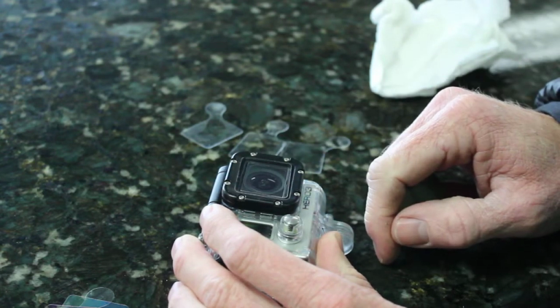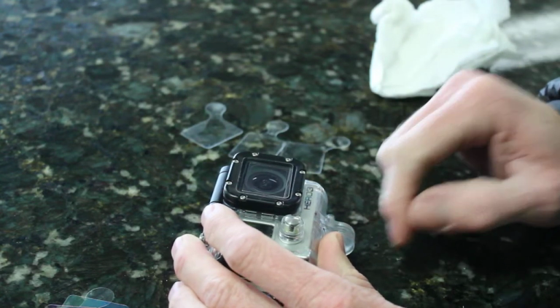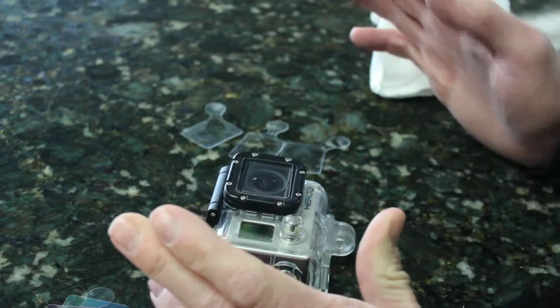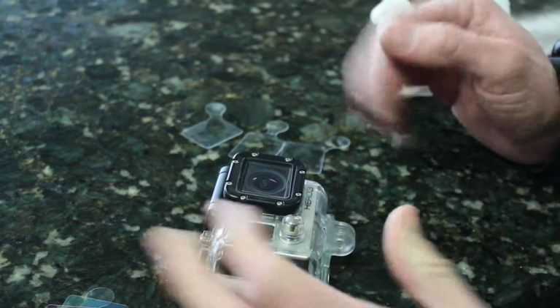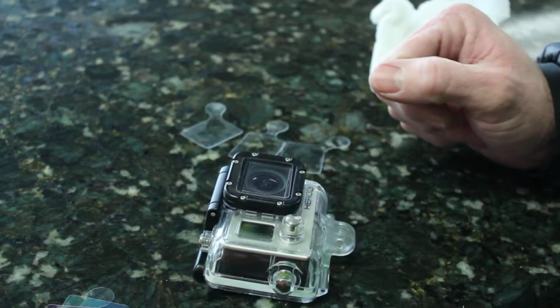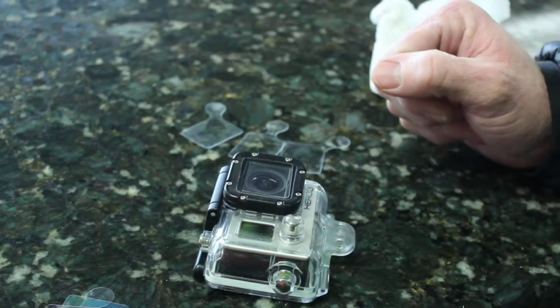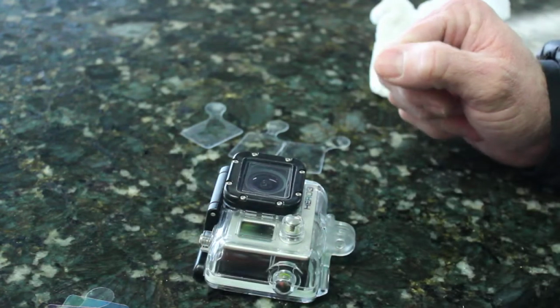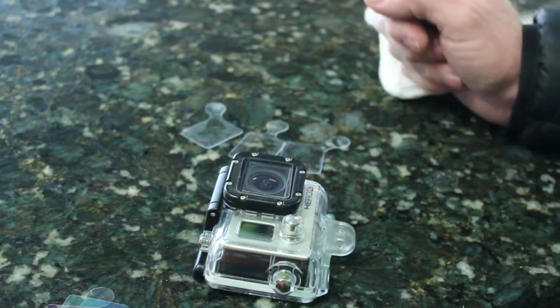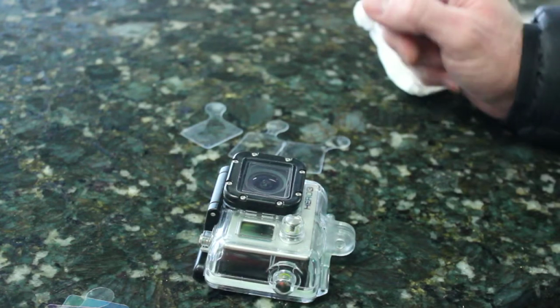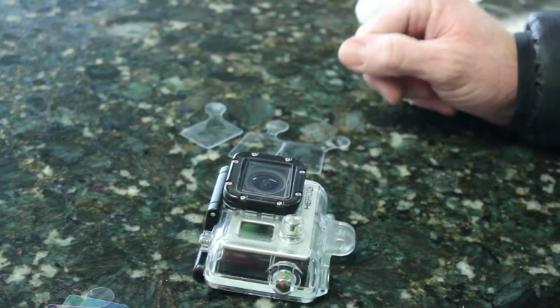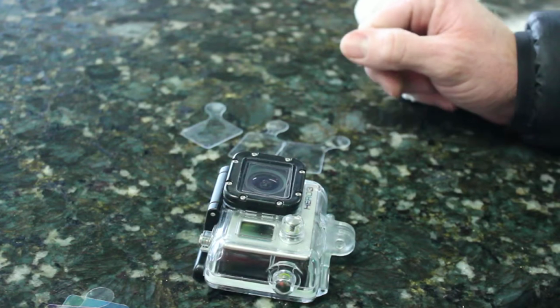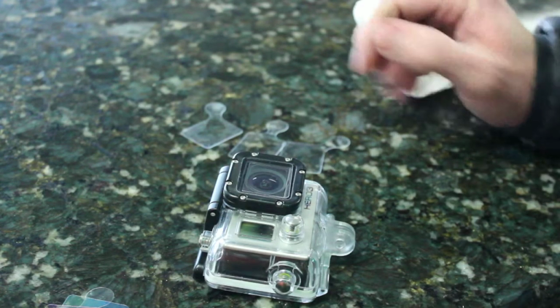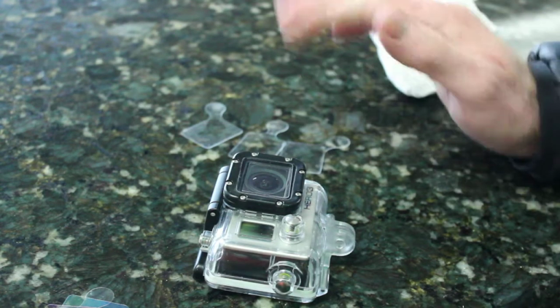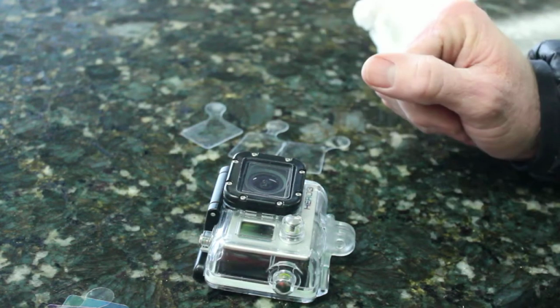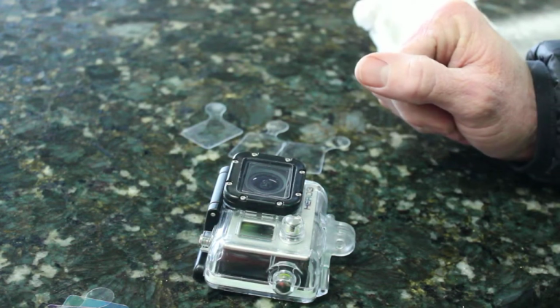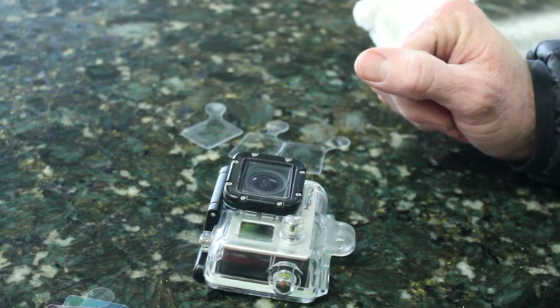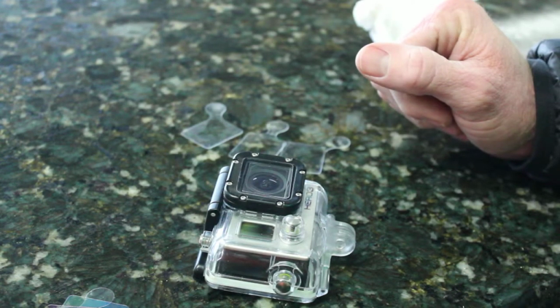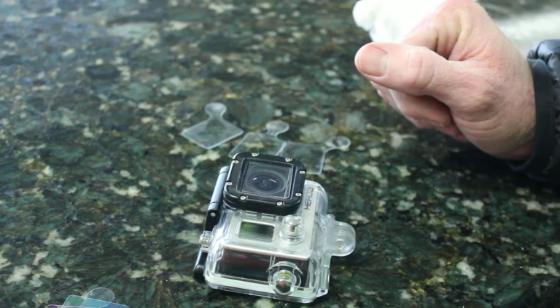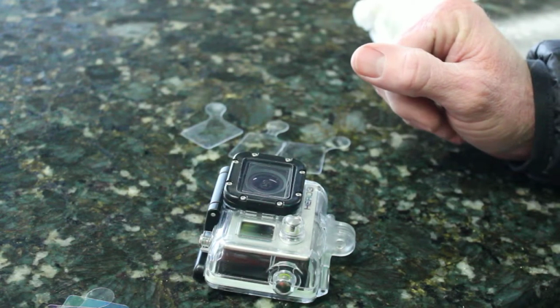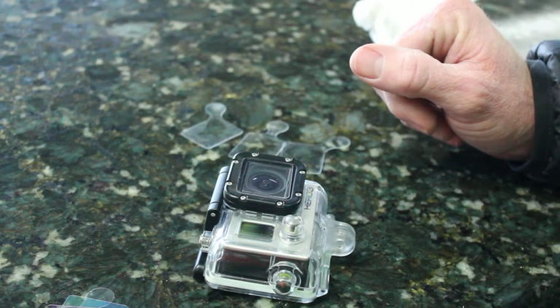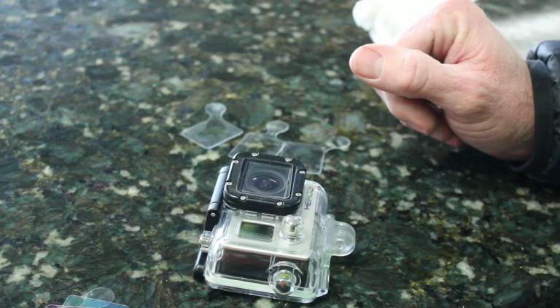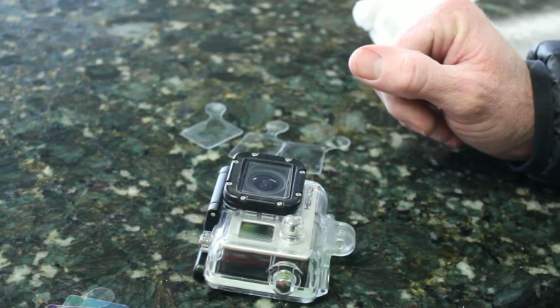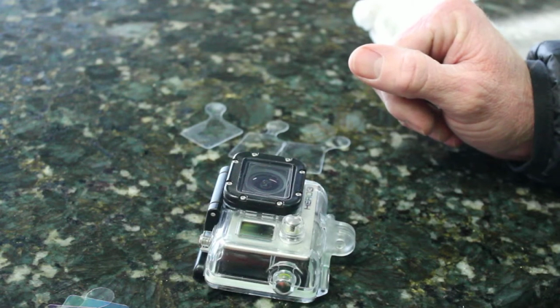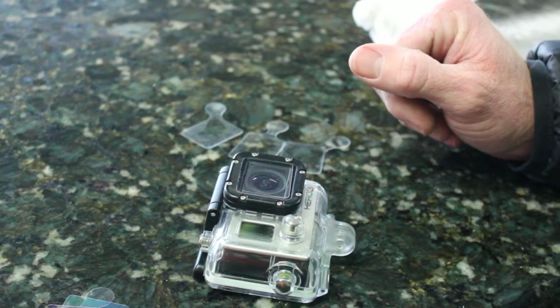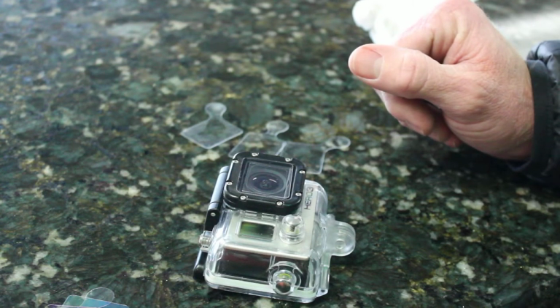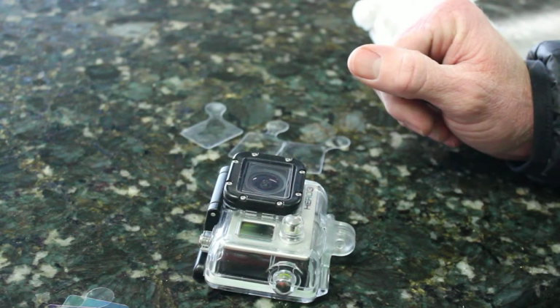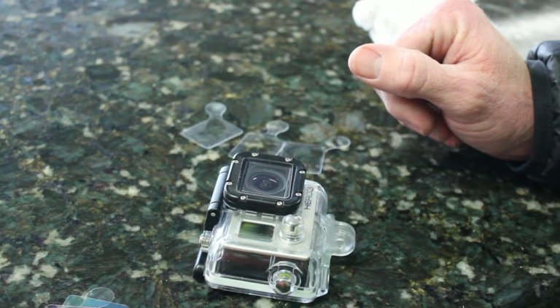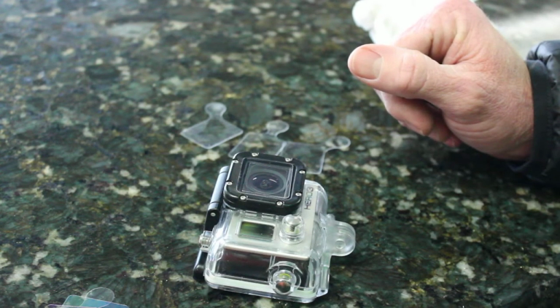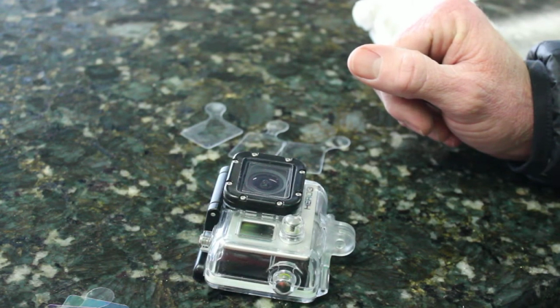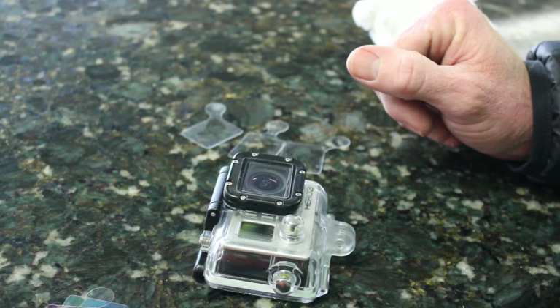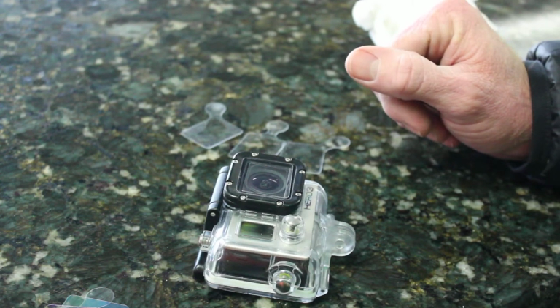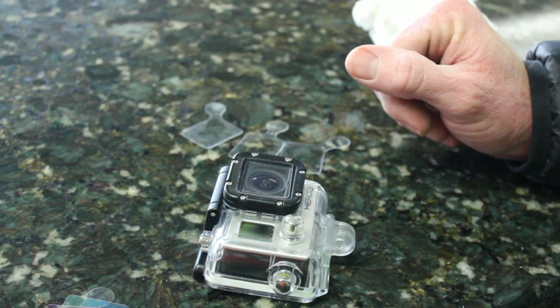That's basically how quick and easy it is to install the tear-offs for the GoPro 3 — it works on the 3 Plus too. So if you're interested, check it out, get online, check us out at mytoughstuff.com.